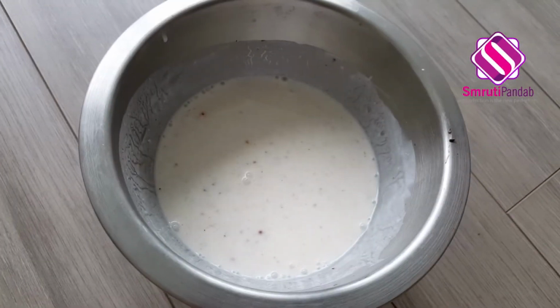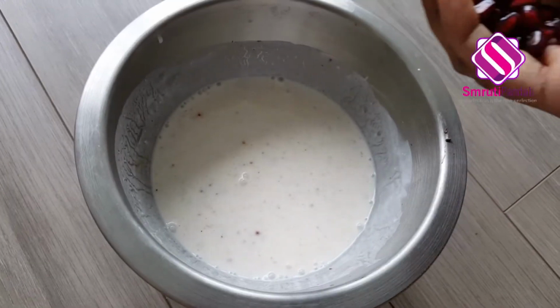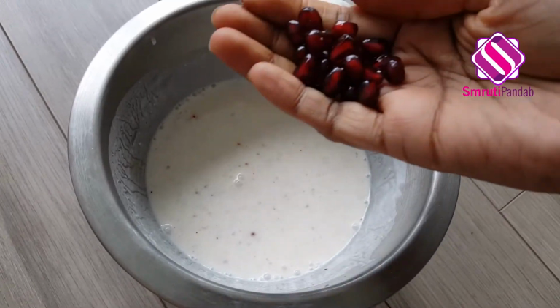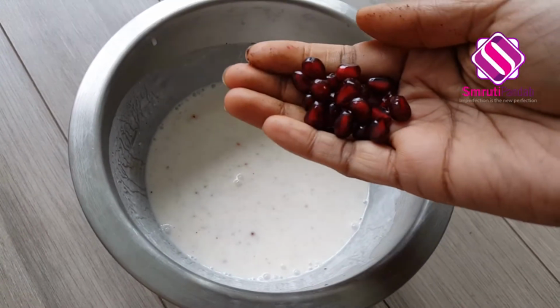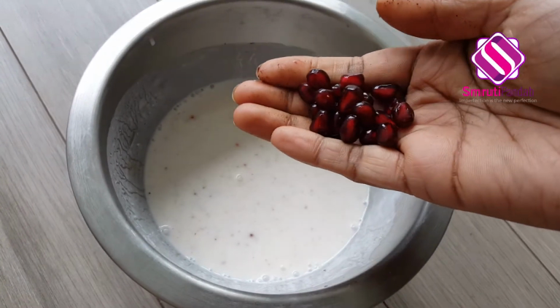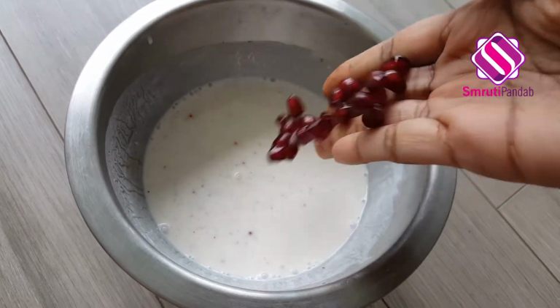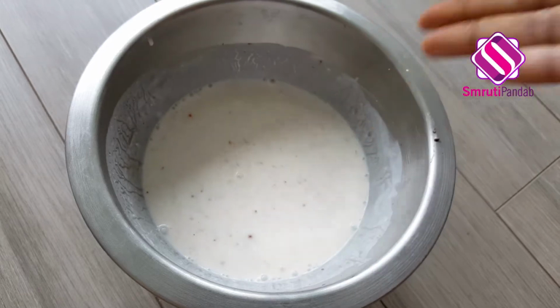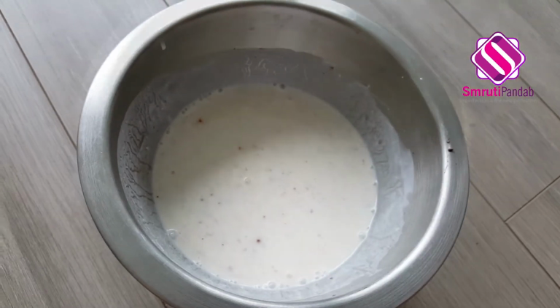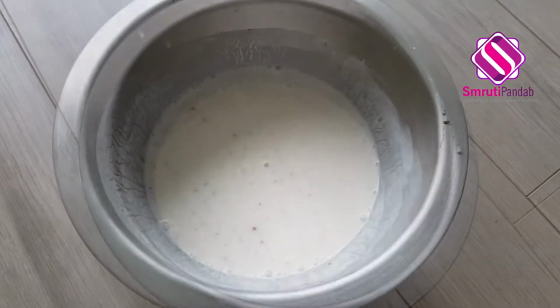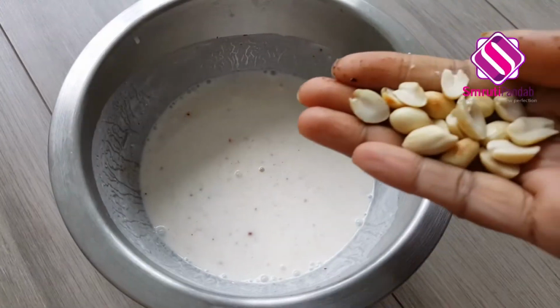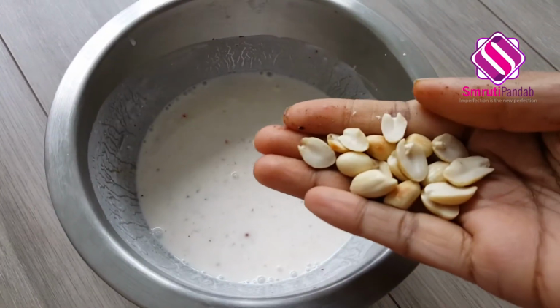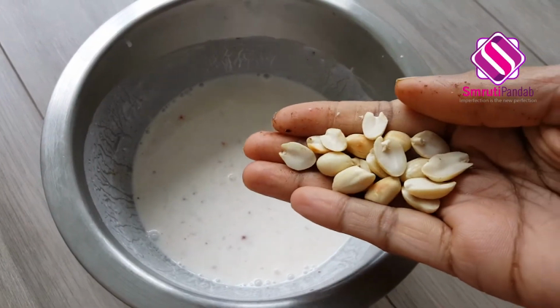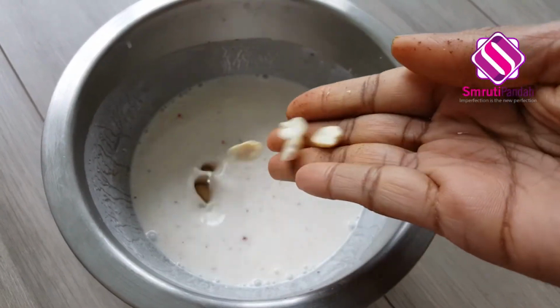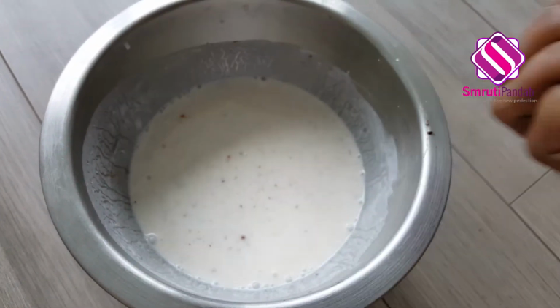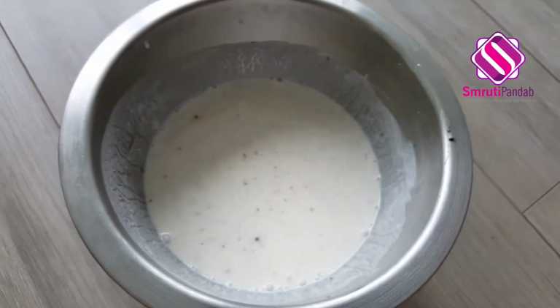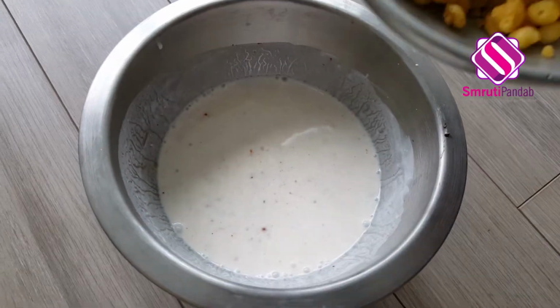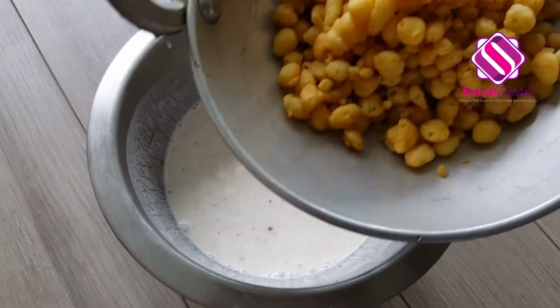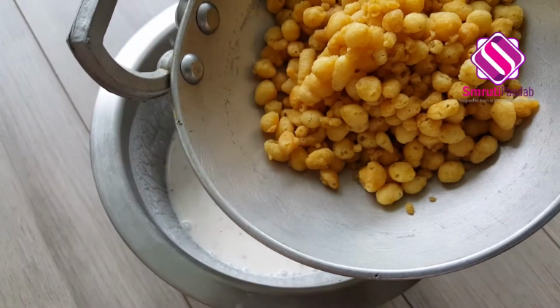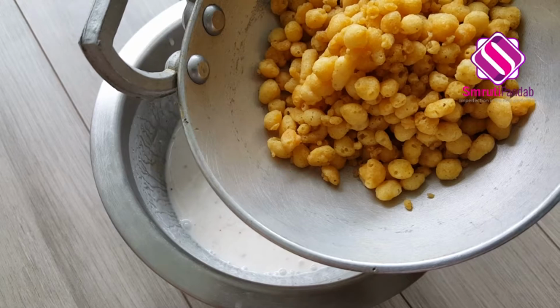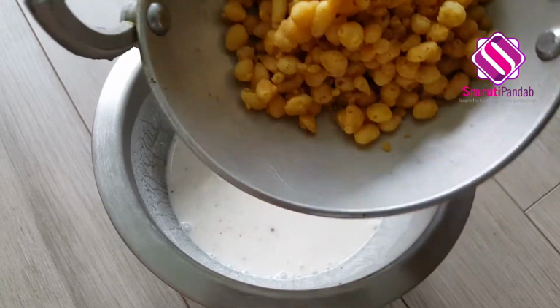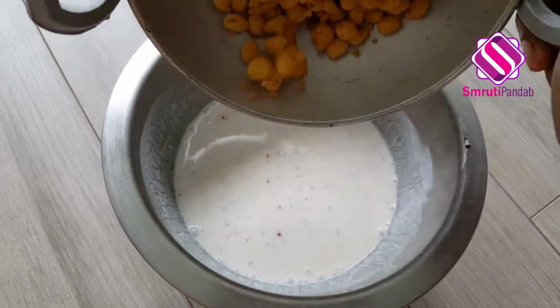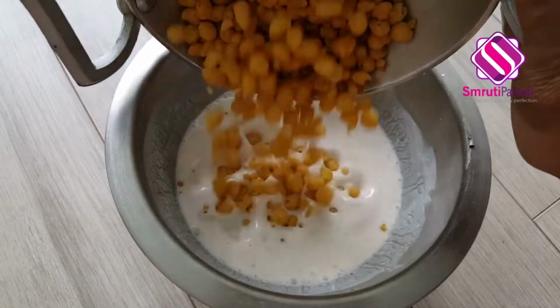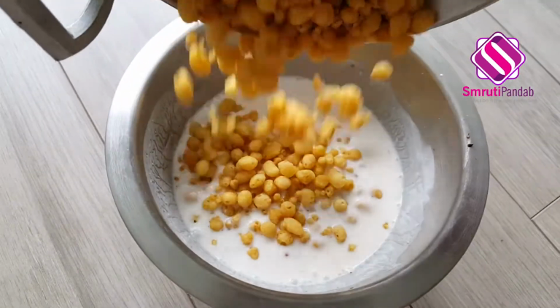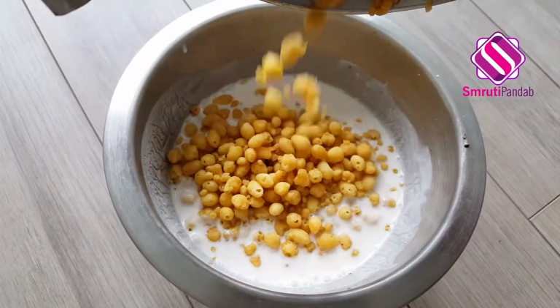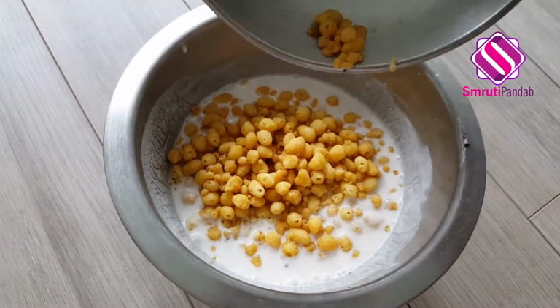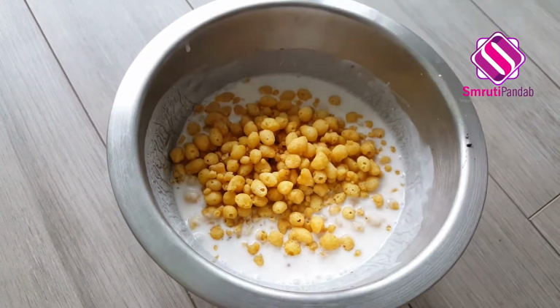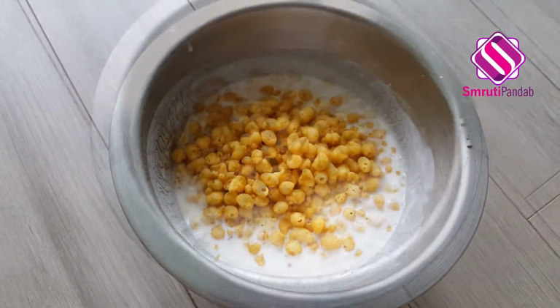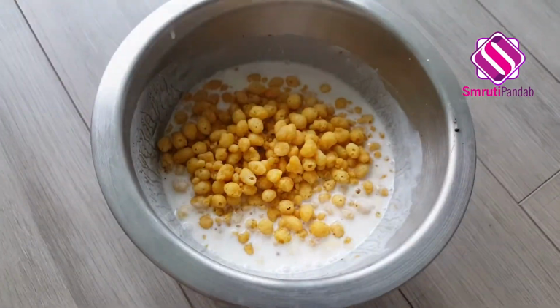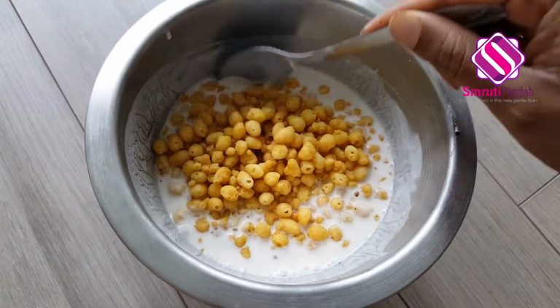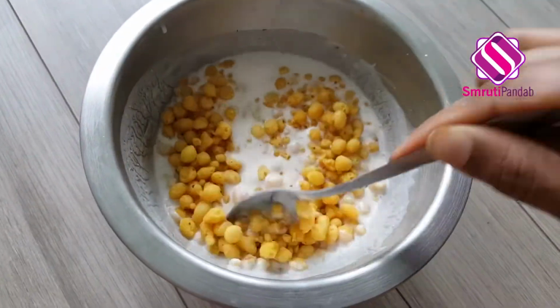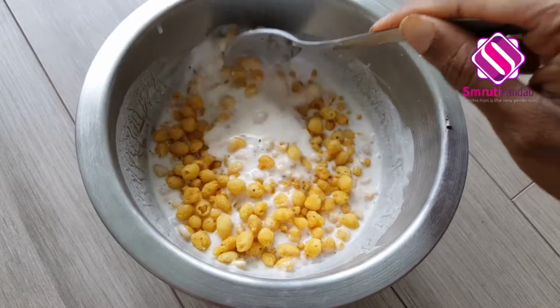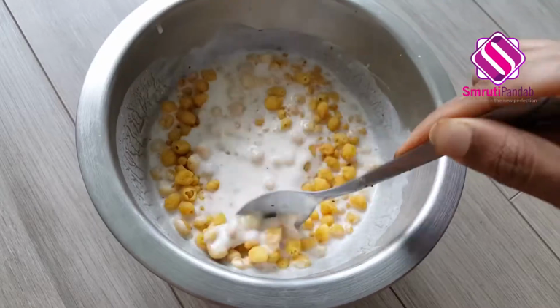Next, I'll add a few pomegranate seeds, a few peanuts, and the soaked boondi. Again, give it a good mix.